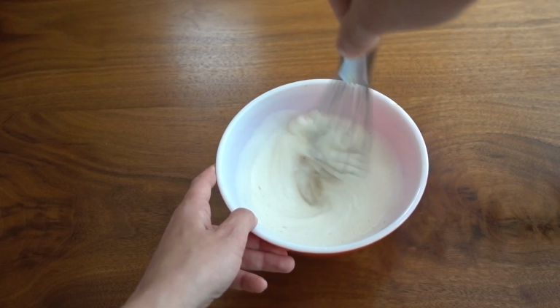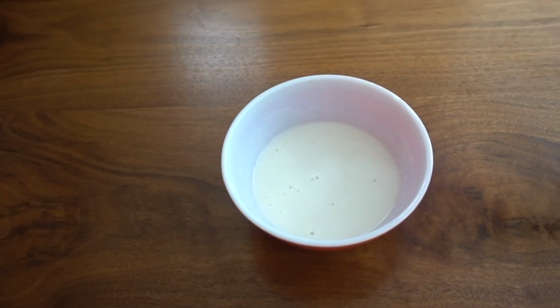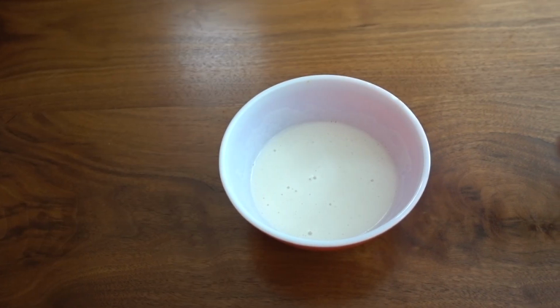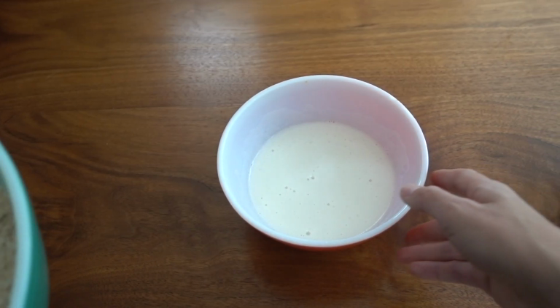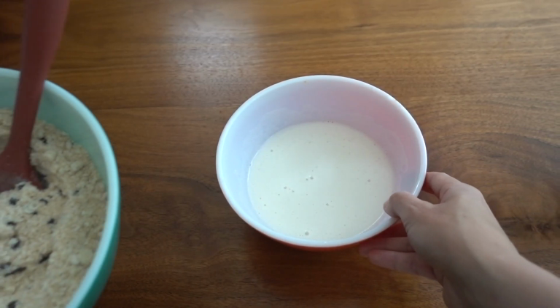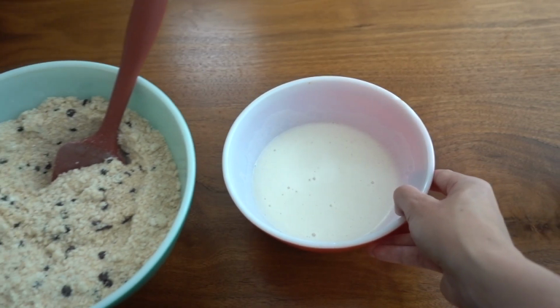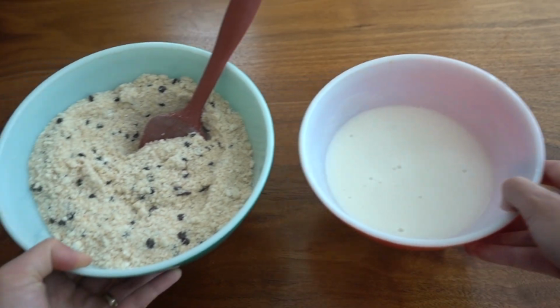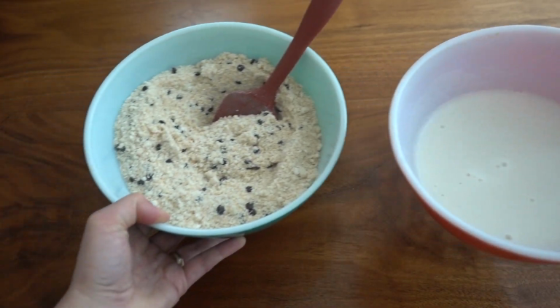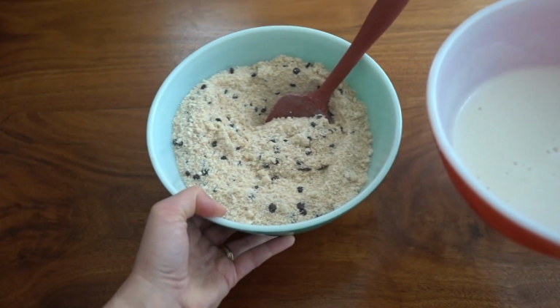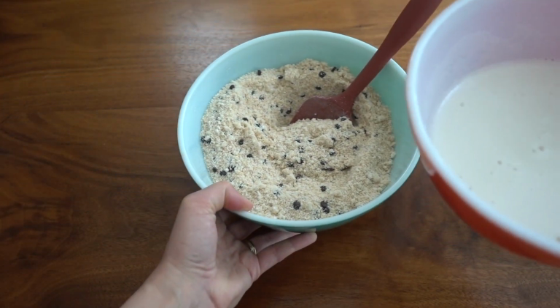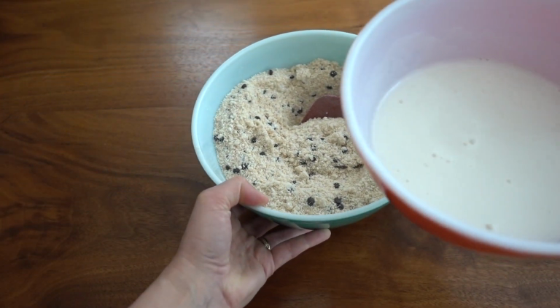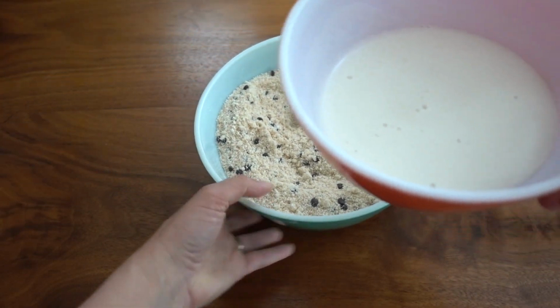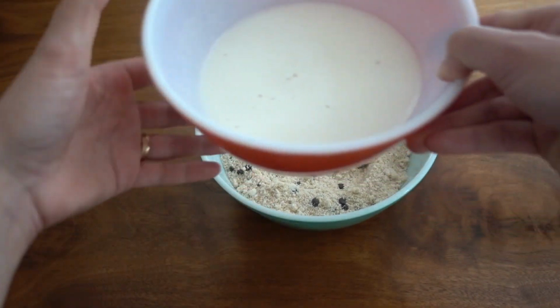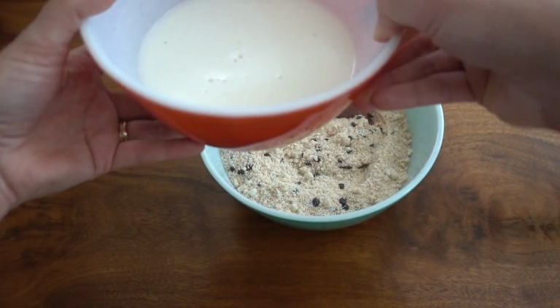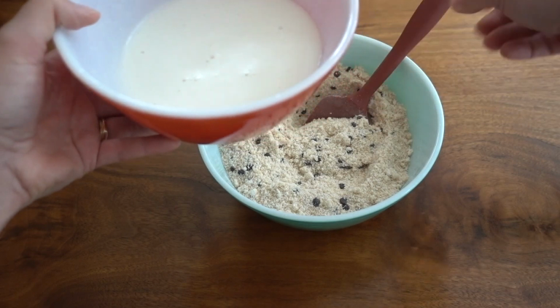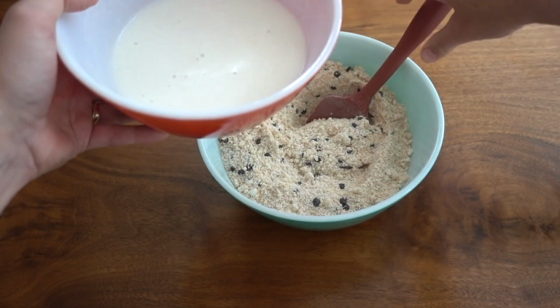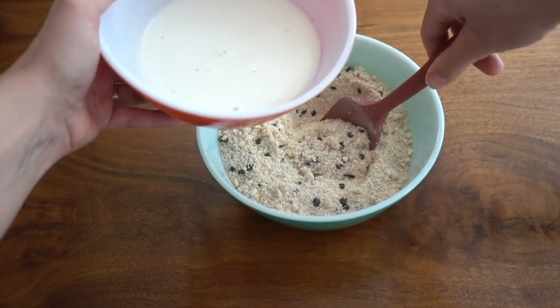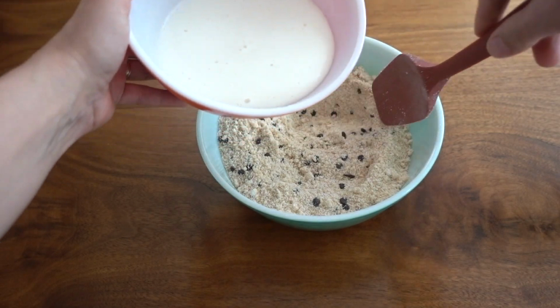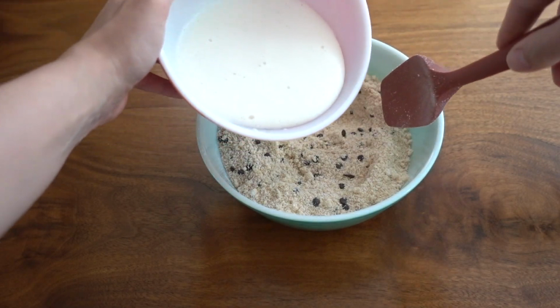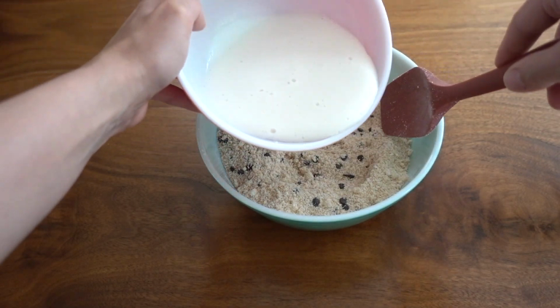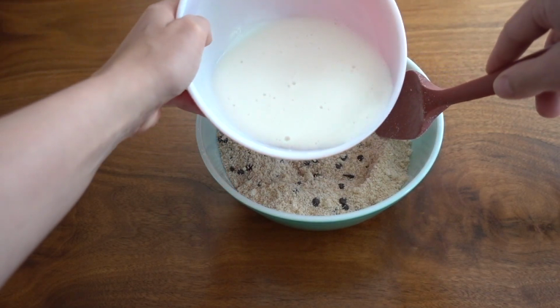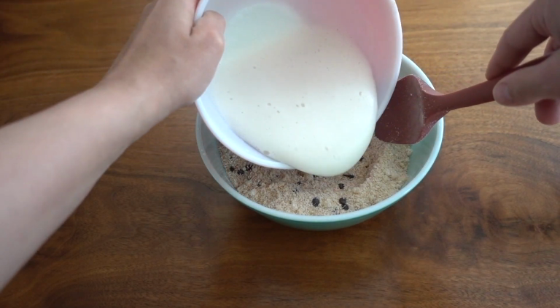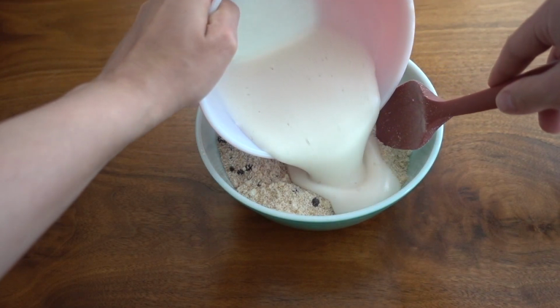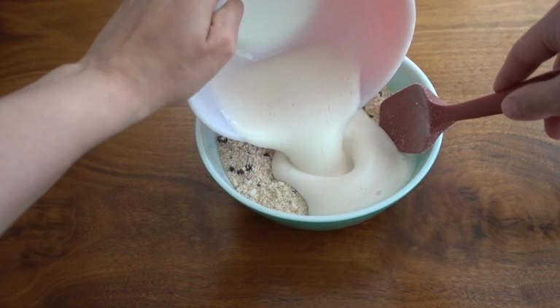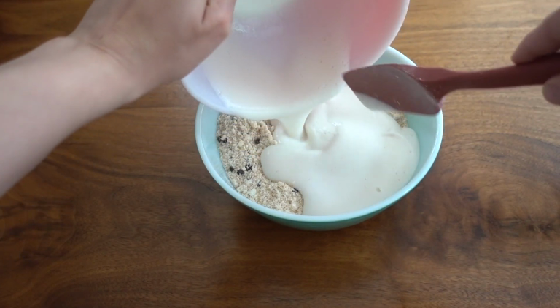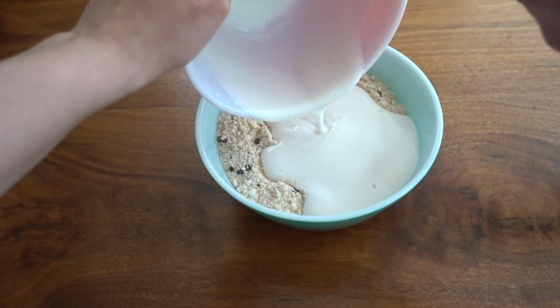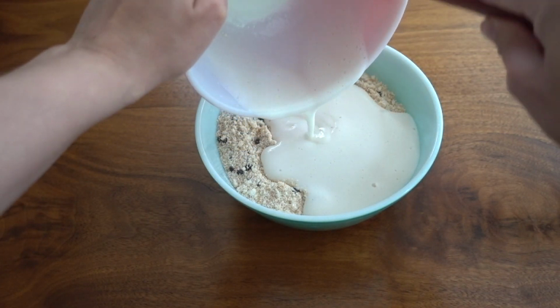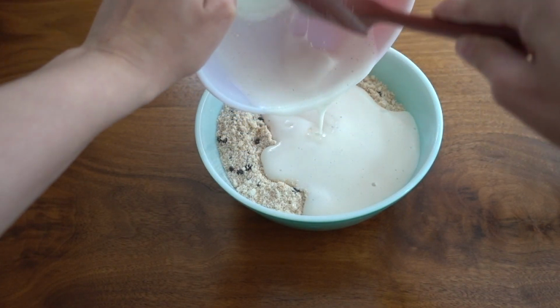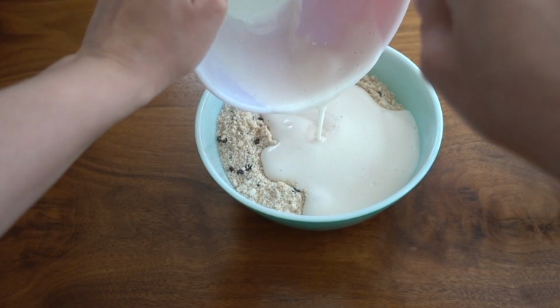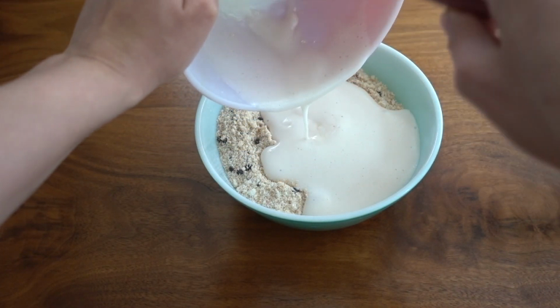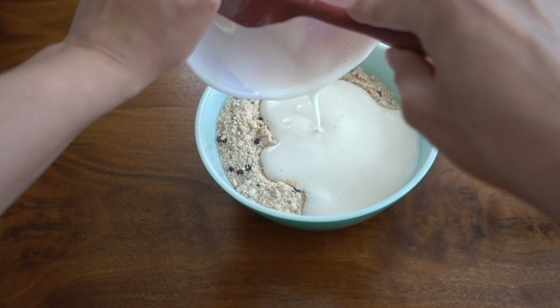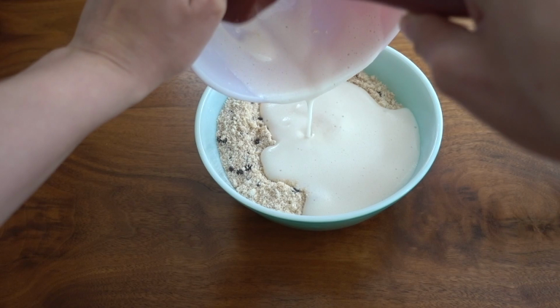Once that is mixed together really well, we are going to add the wet ingredients to the dry. Just pour that in and then mix until everything is well combined.